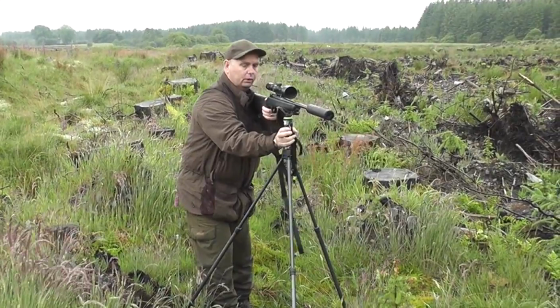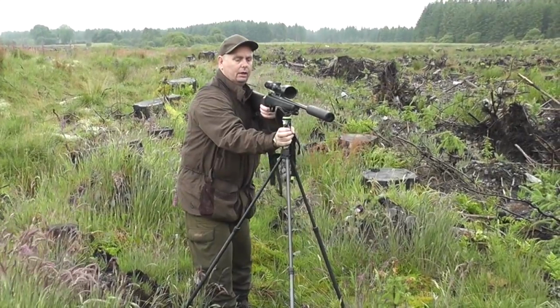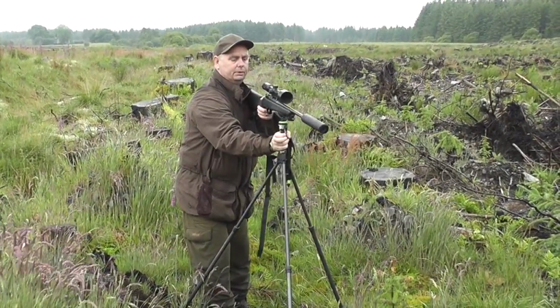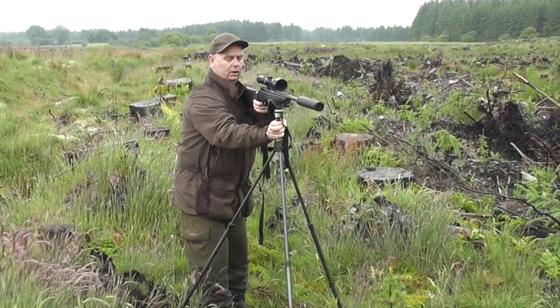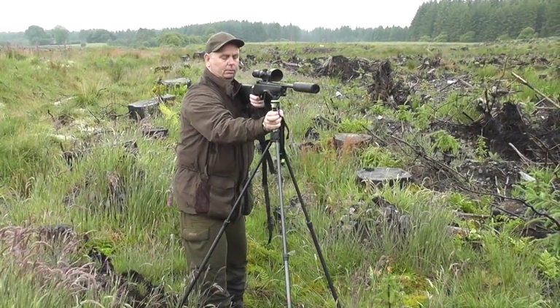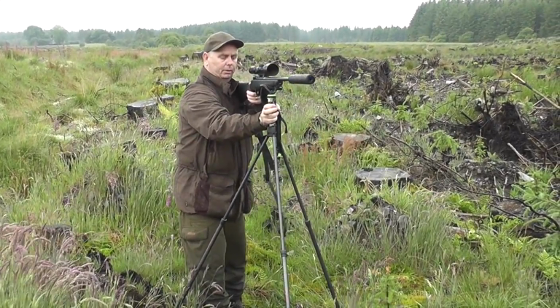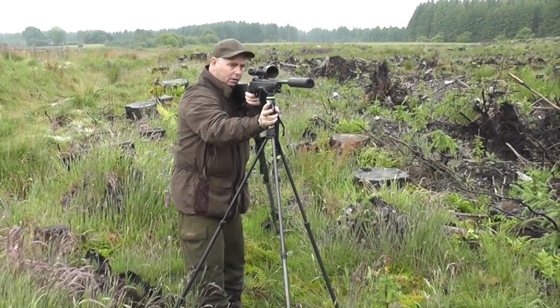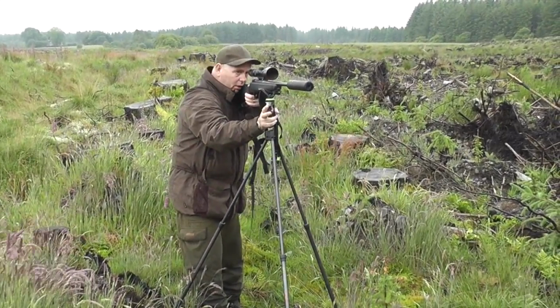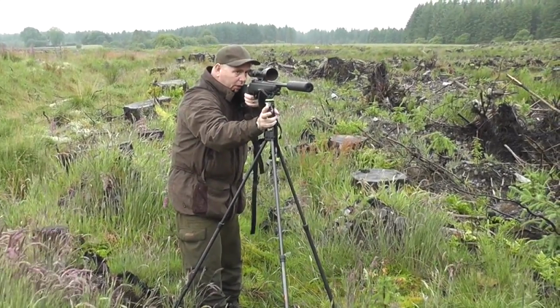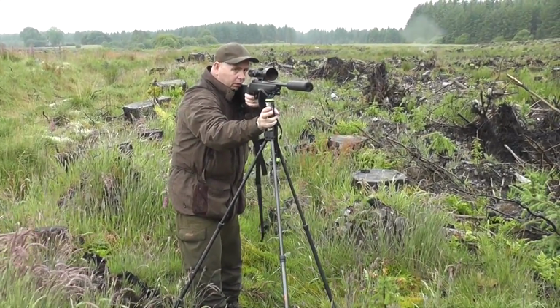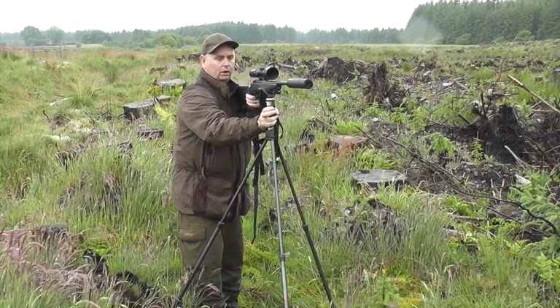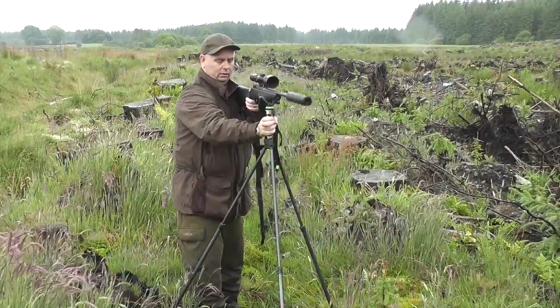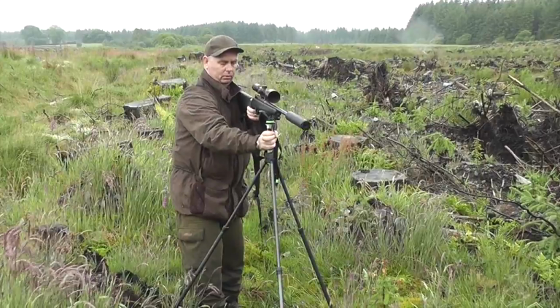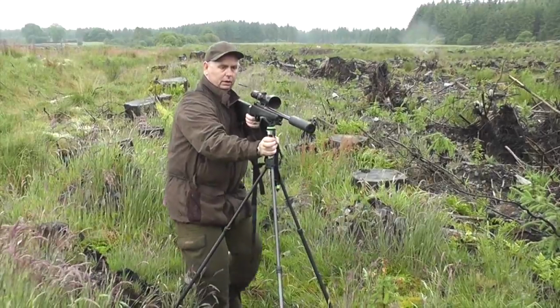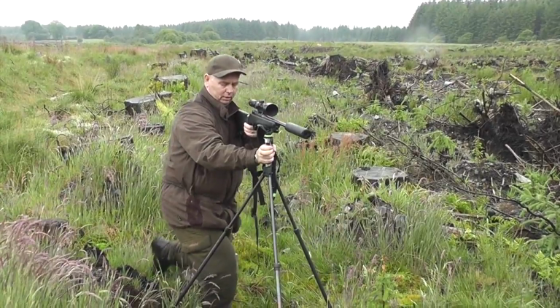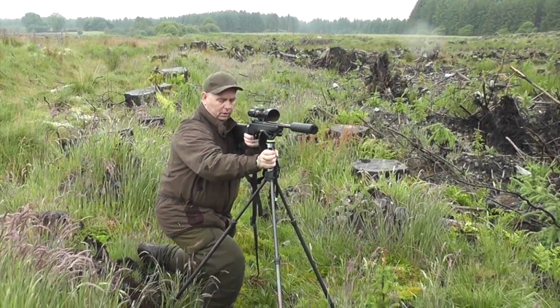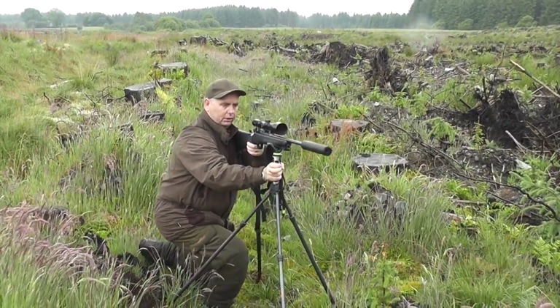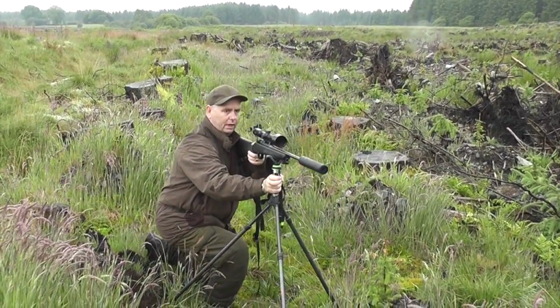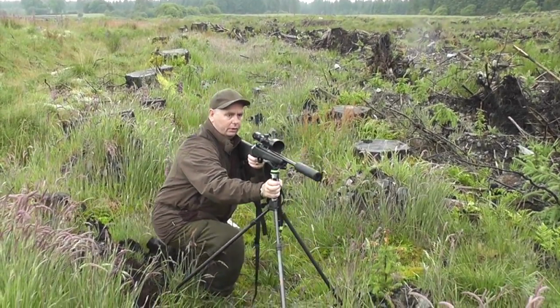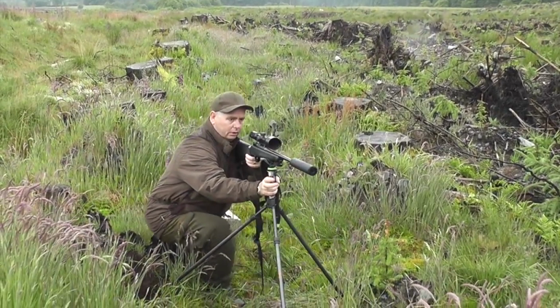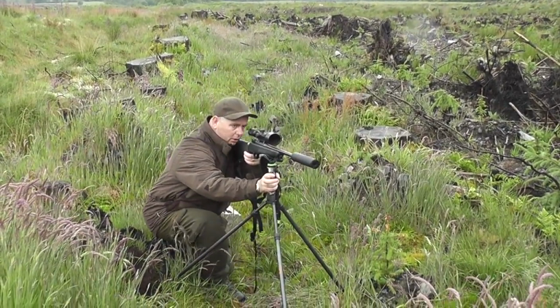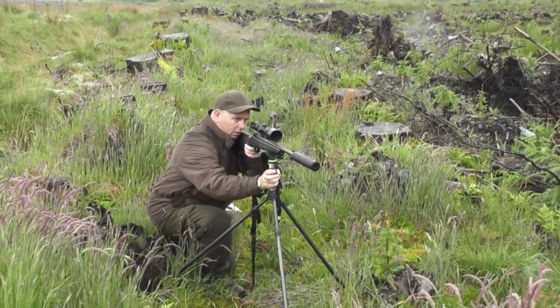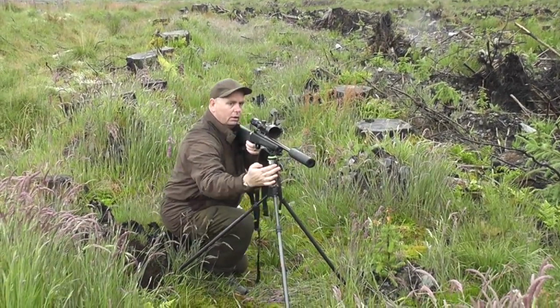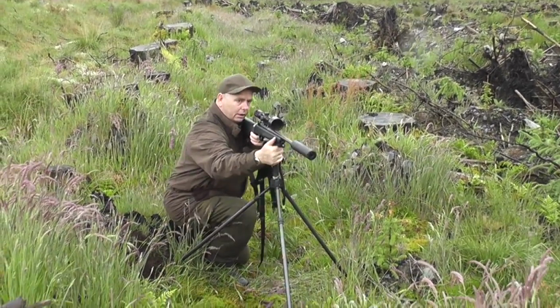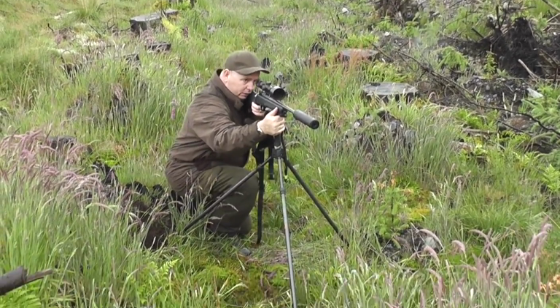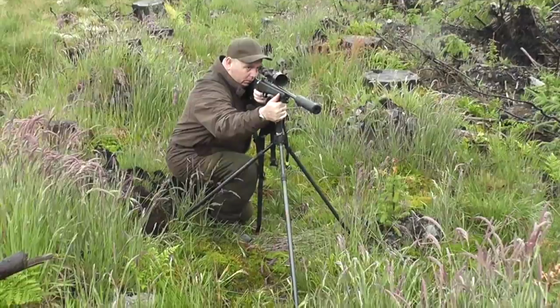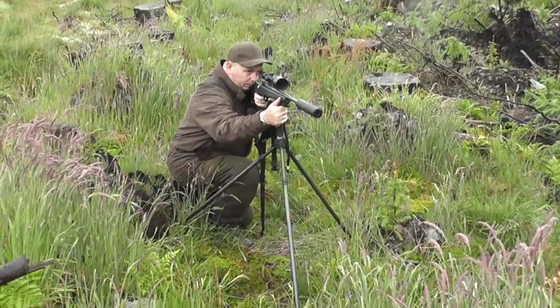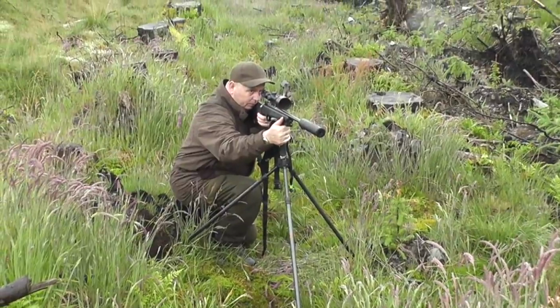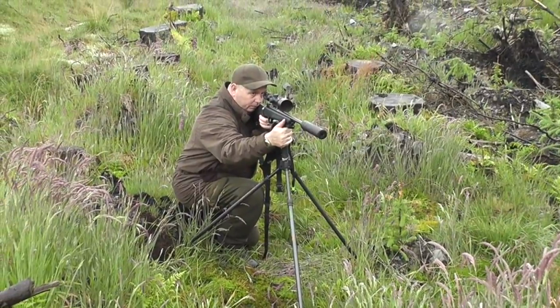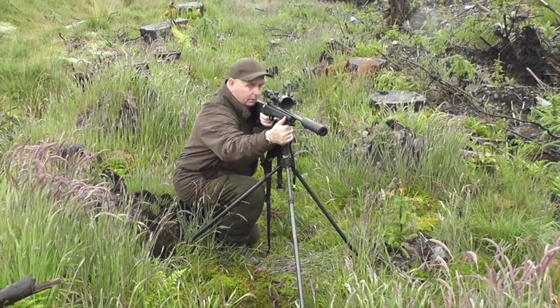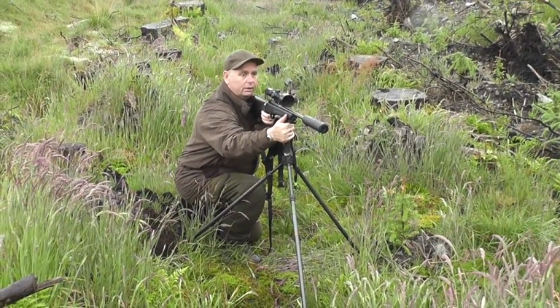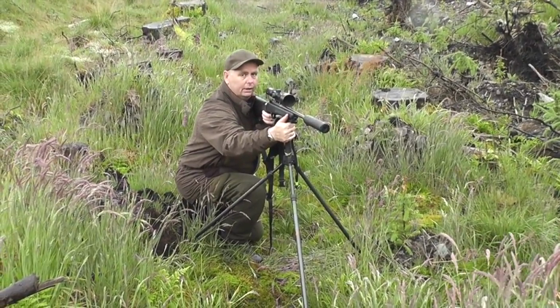If you want to go higher, press the trigger, come up and shoot. If you want to go down, press the trigger and kneel right down. Get yourself set up and take your shot.